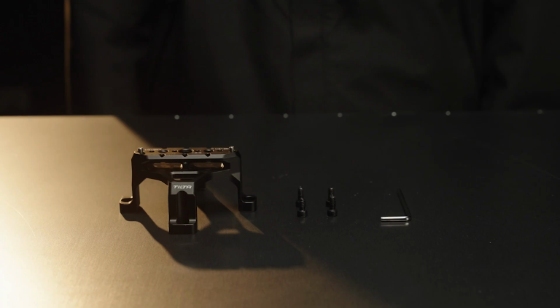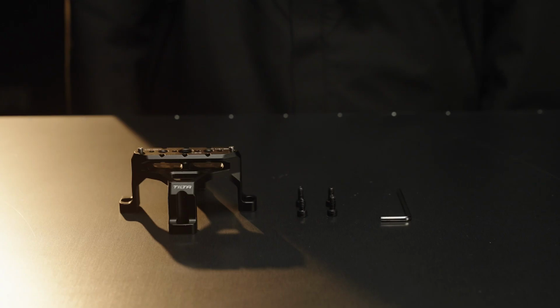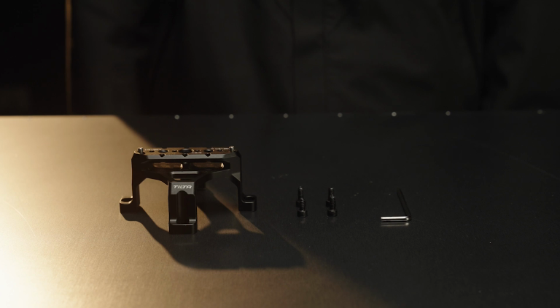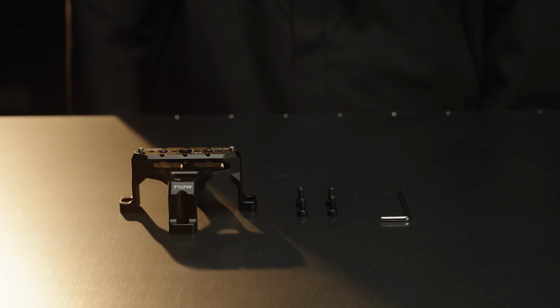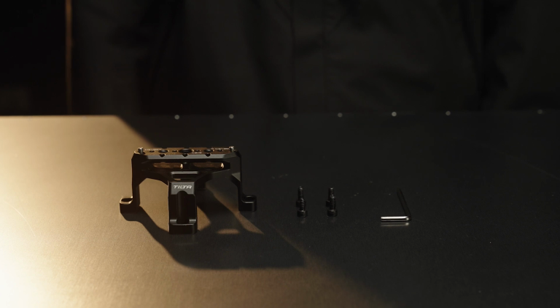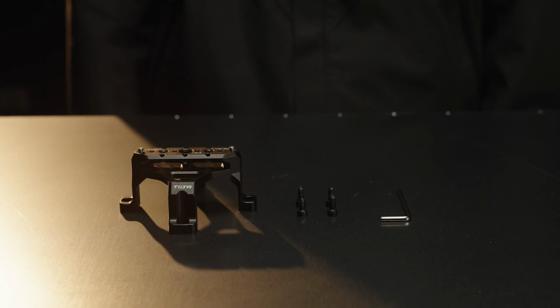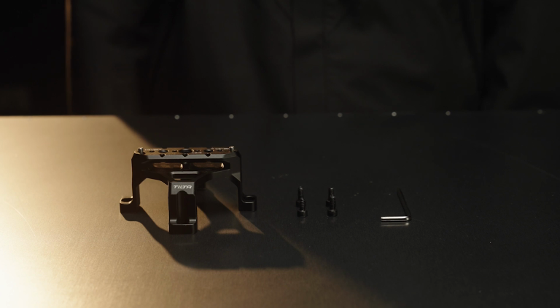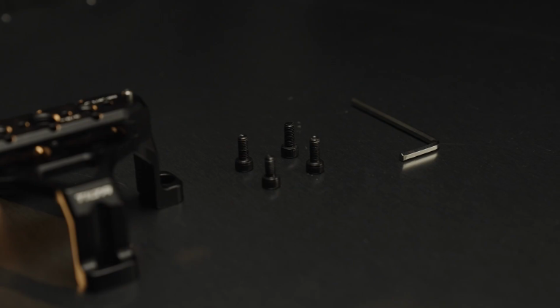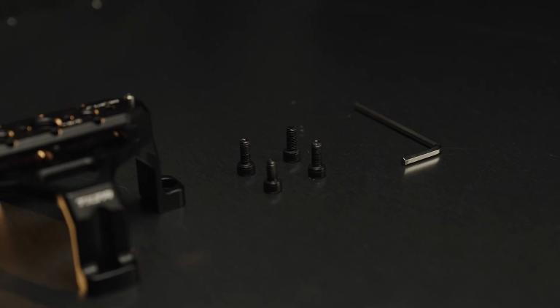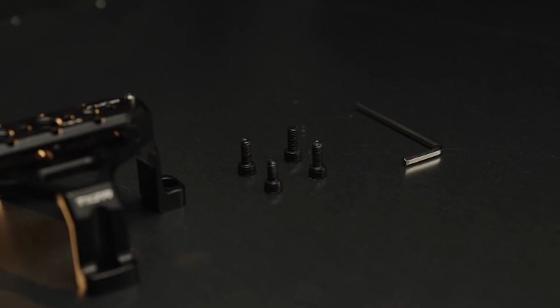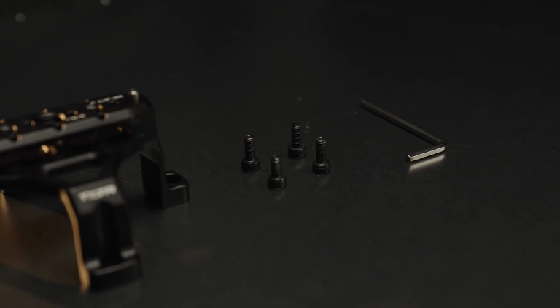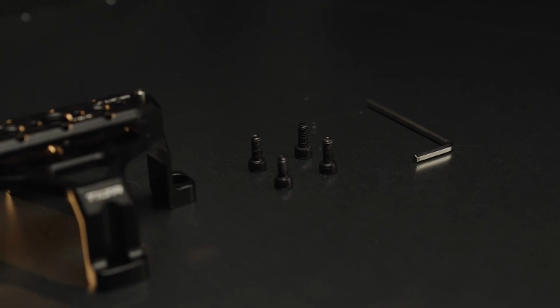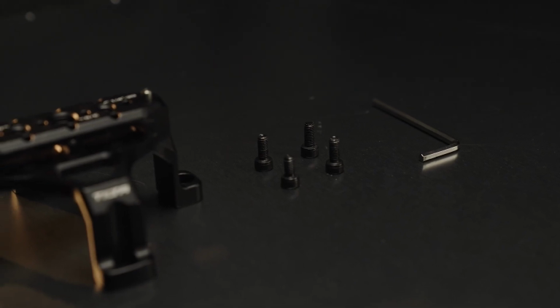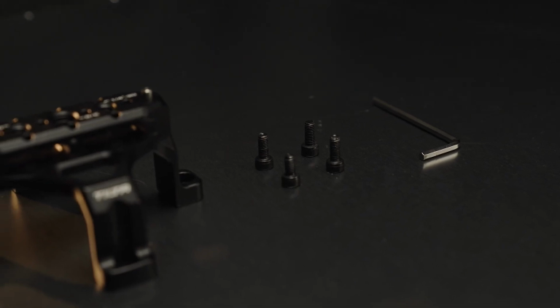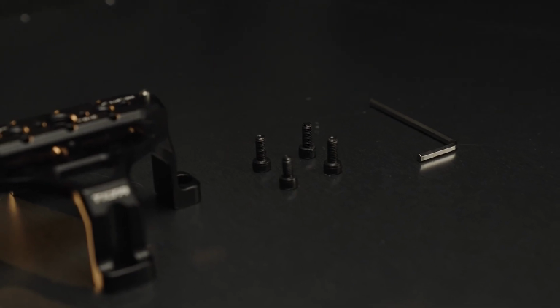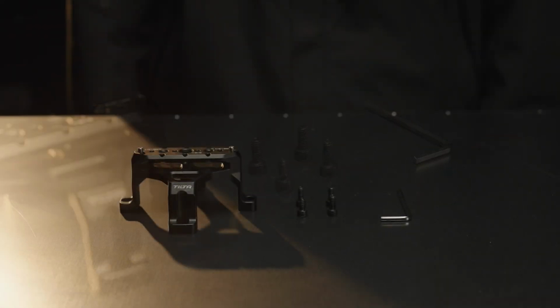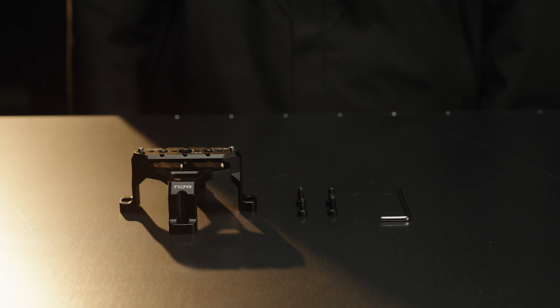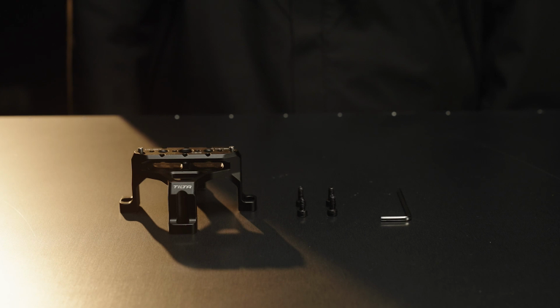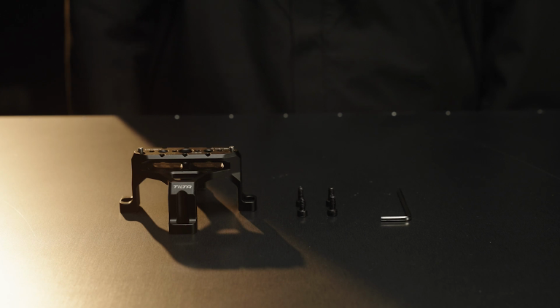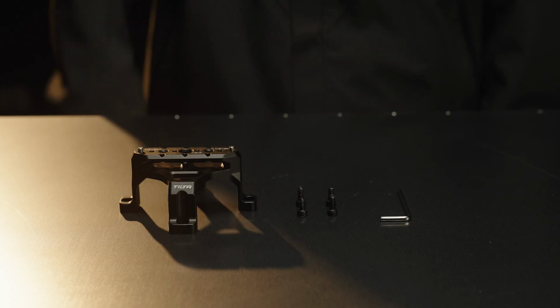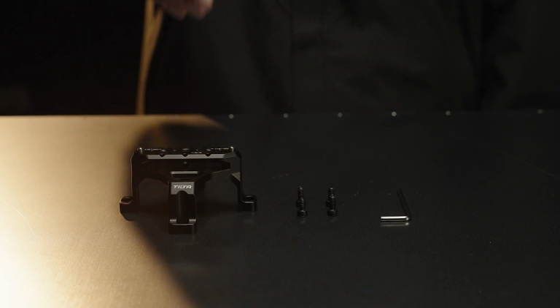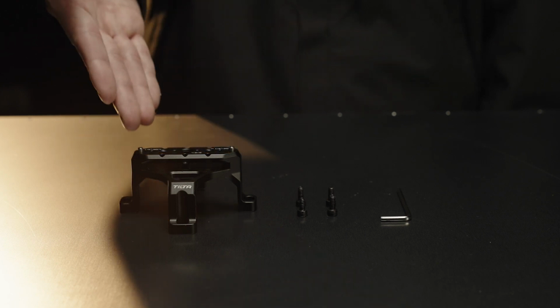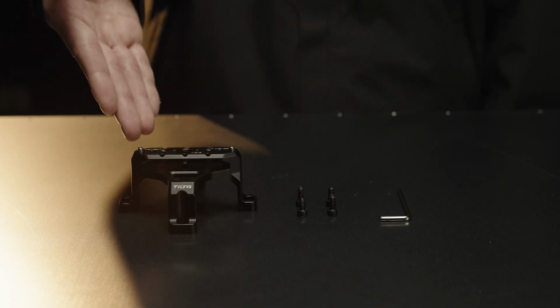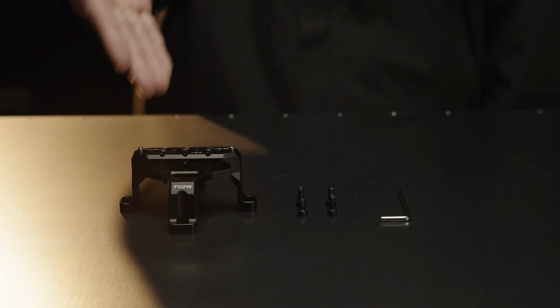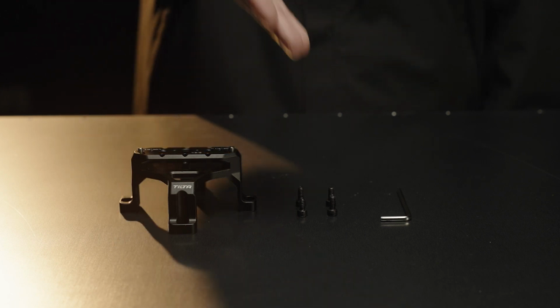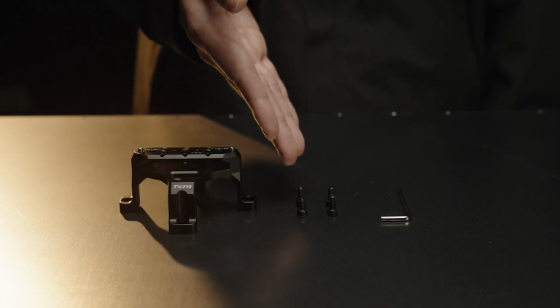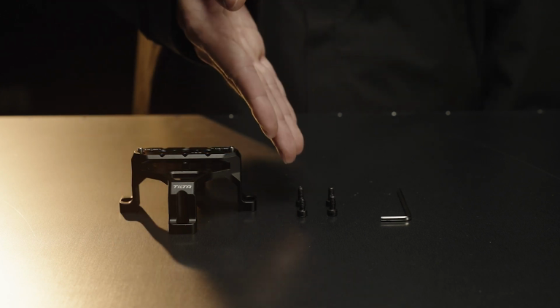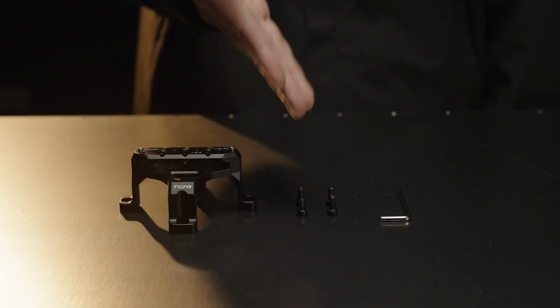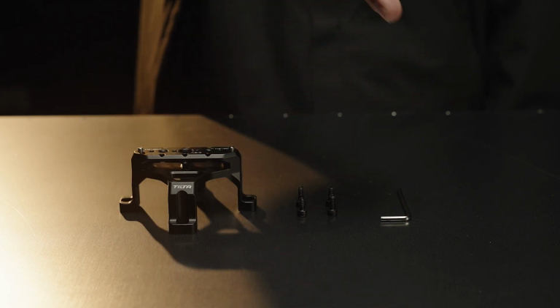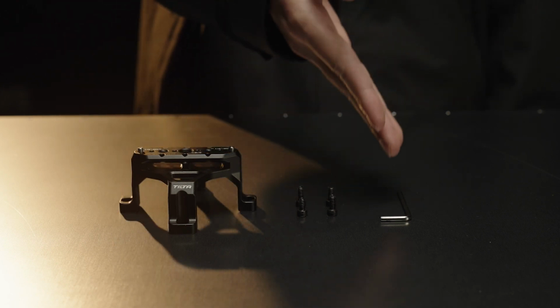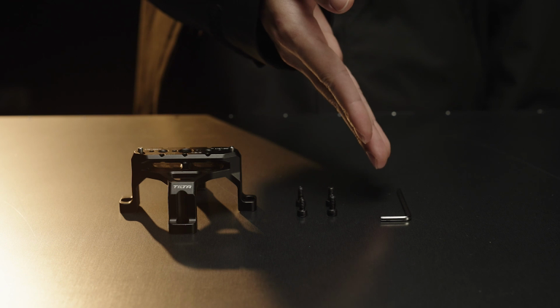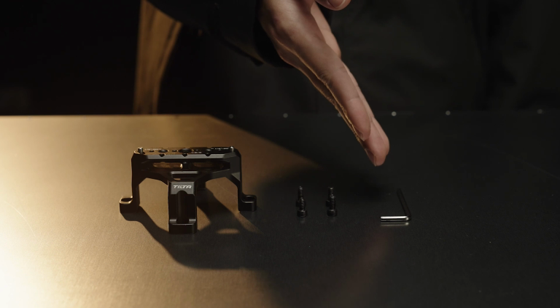The expansion module is attached using four M4 screws. Each expansion module package includes the expansion module body, four M4 screws, and an L-shaped 3-millimeter hex tool.